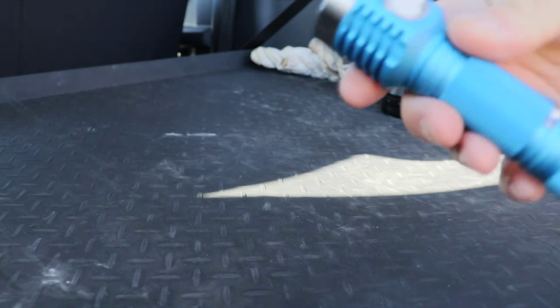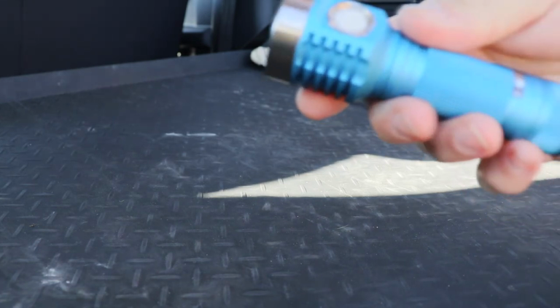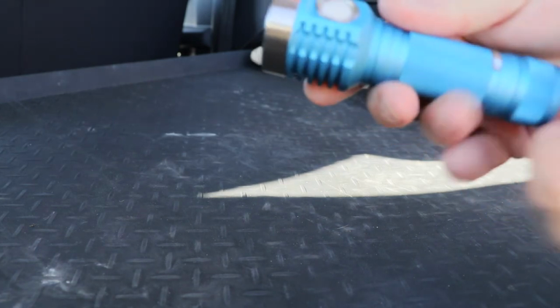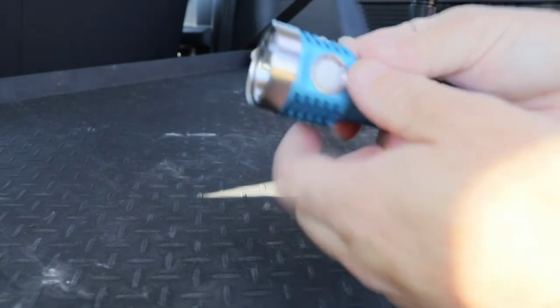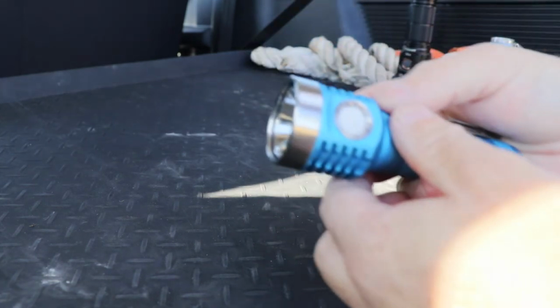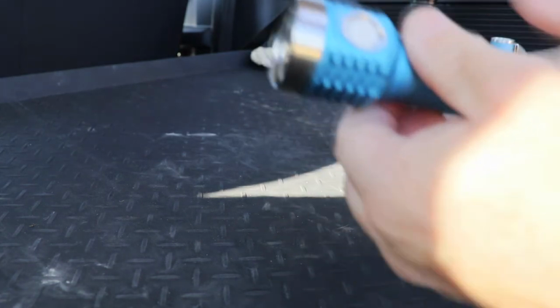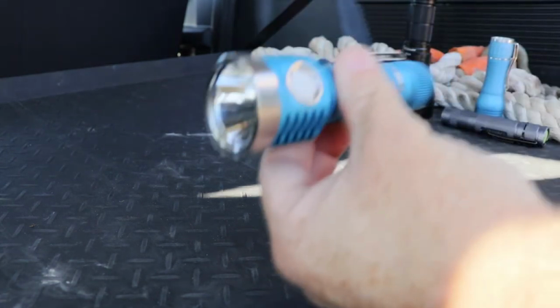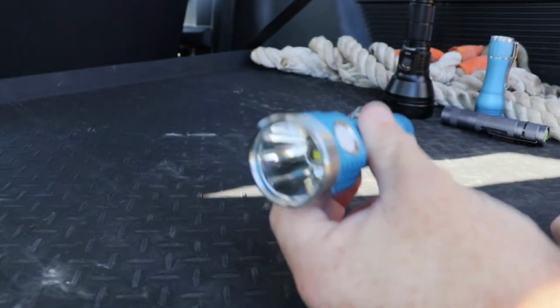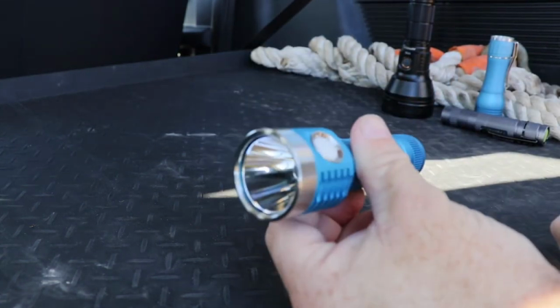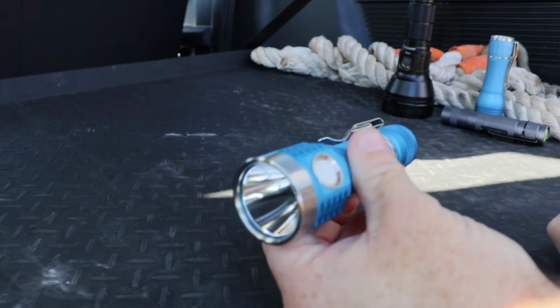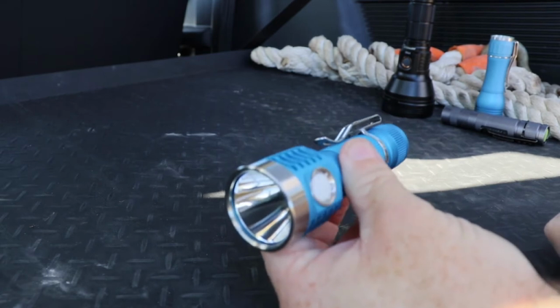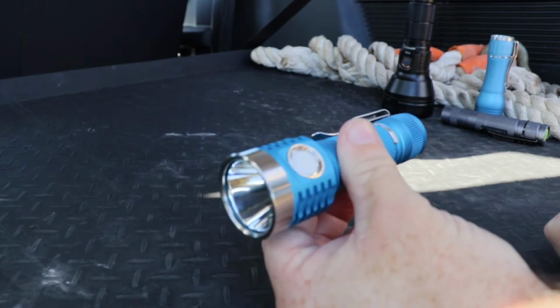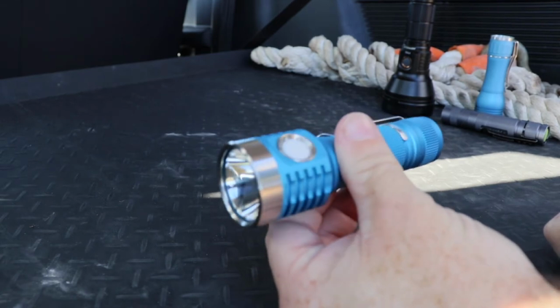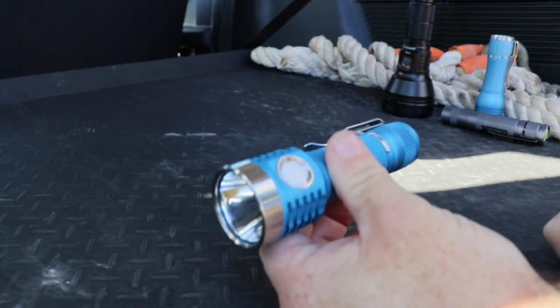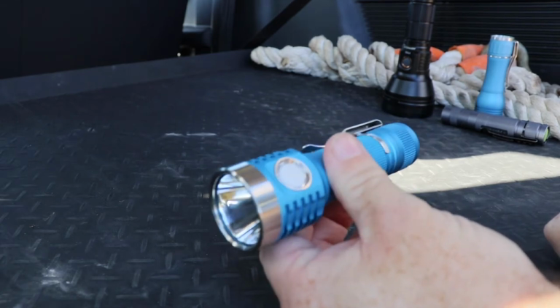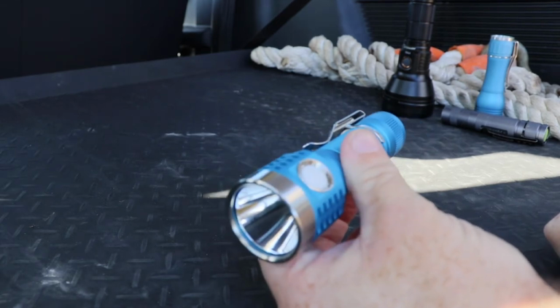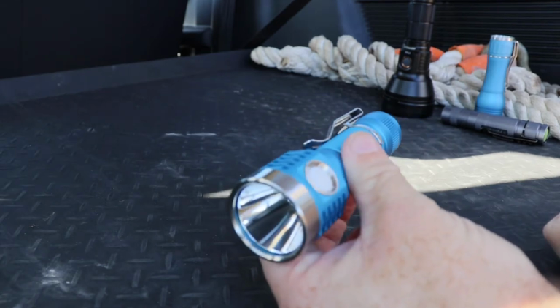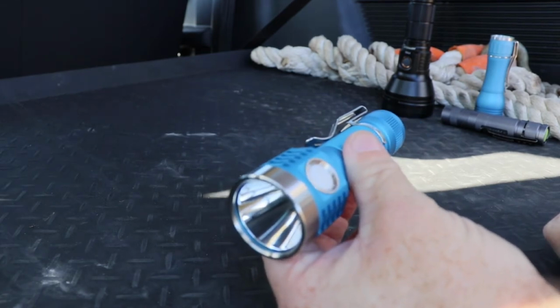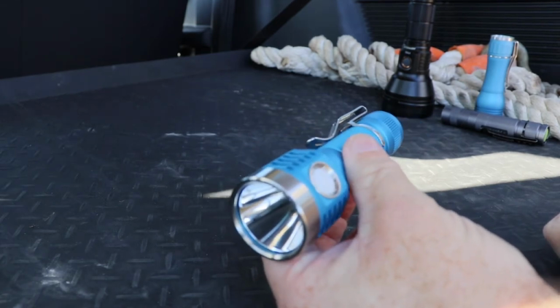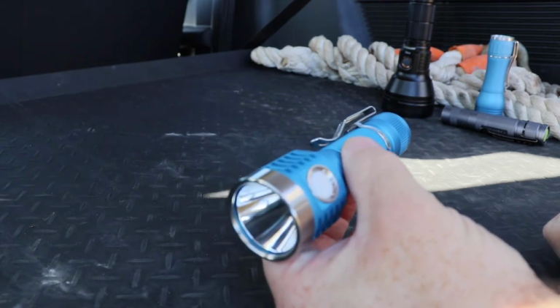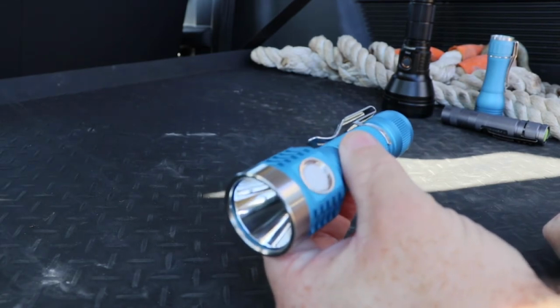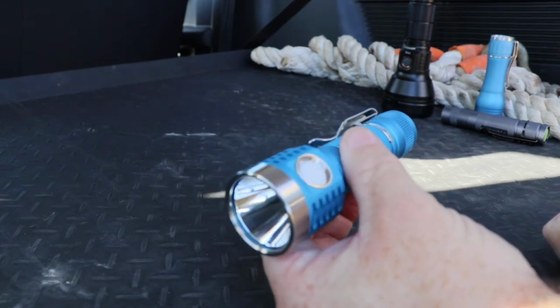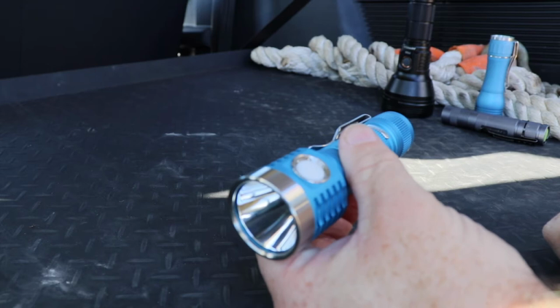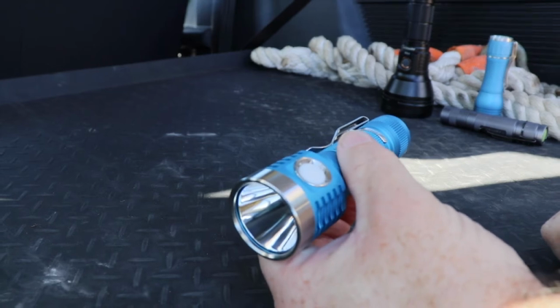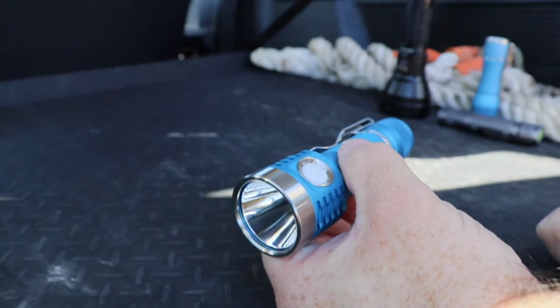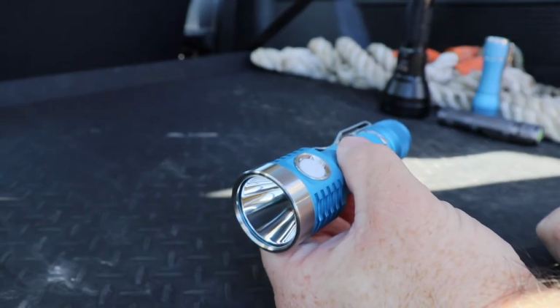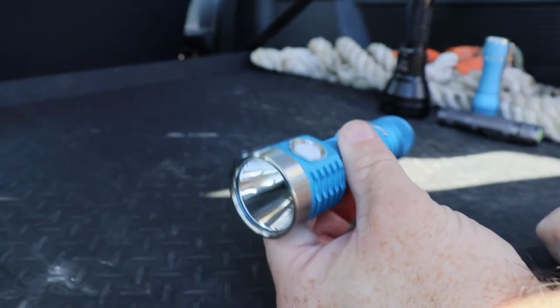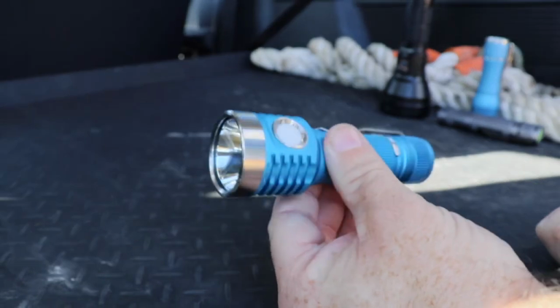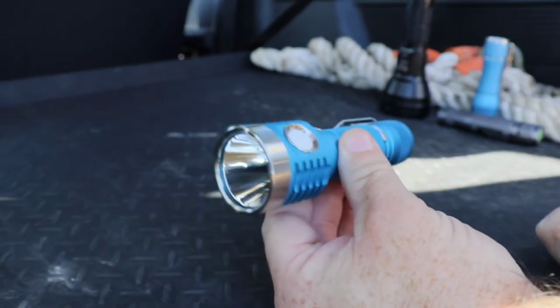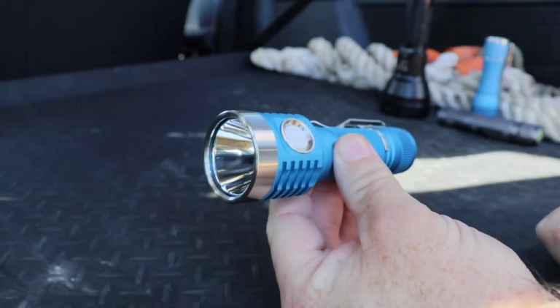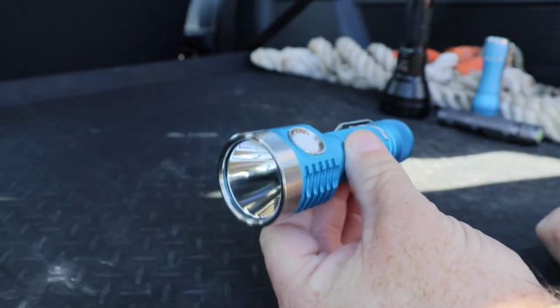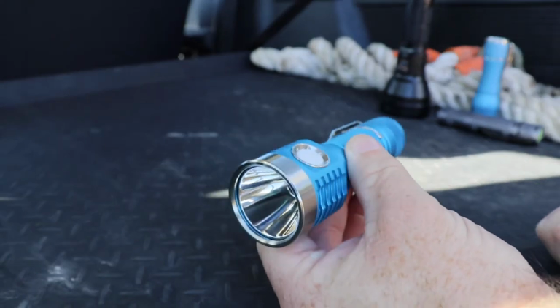In terms of specs, with this emitter it's actually rated at 4,000 lumens and 100,000 candela, which are some pretty big numbers from a pretty tiny package.